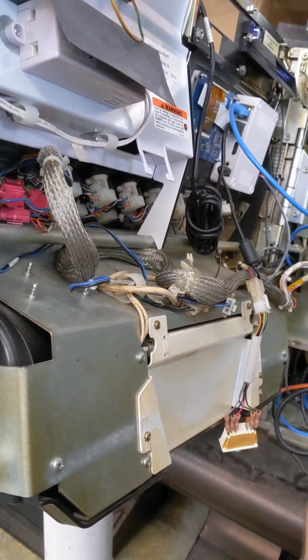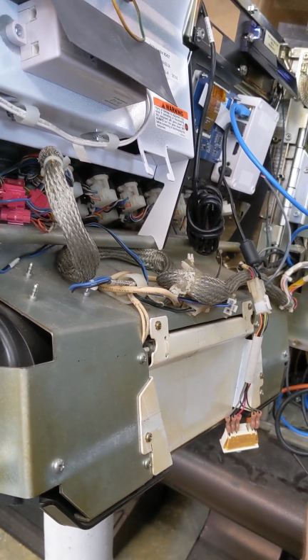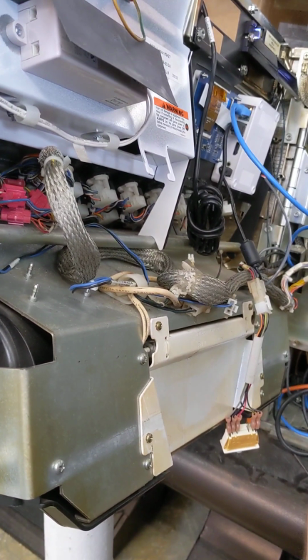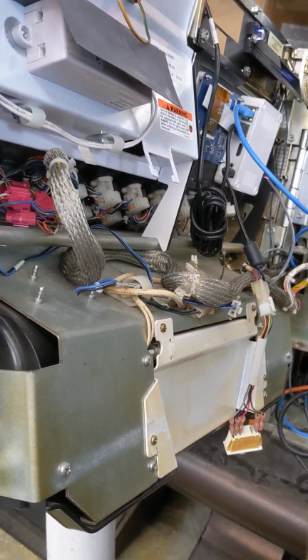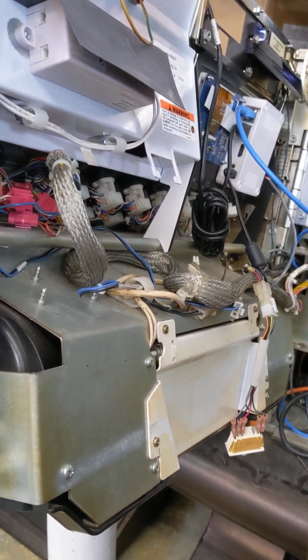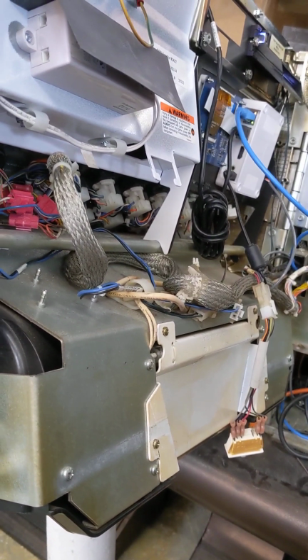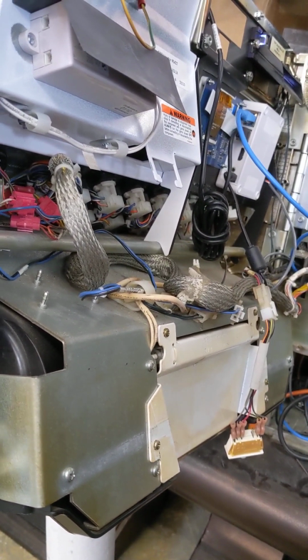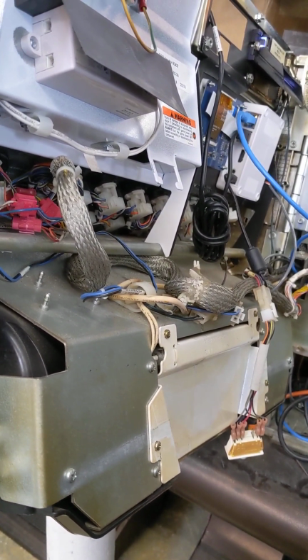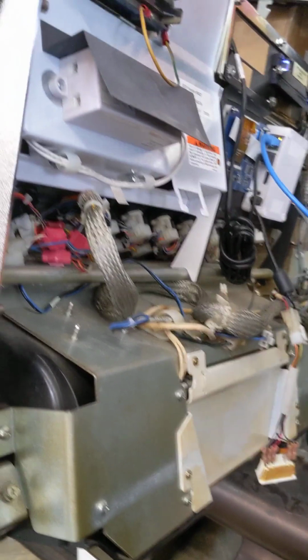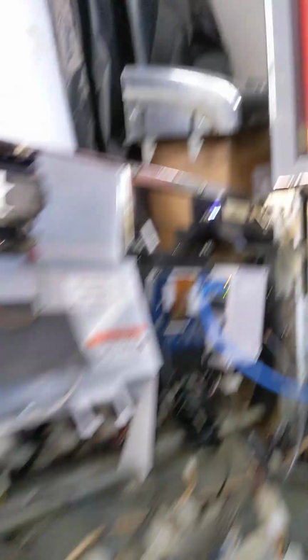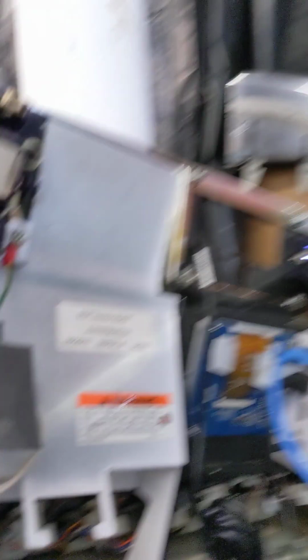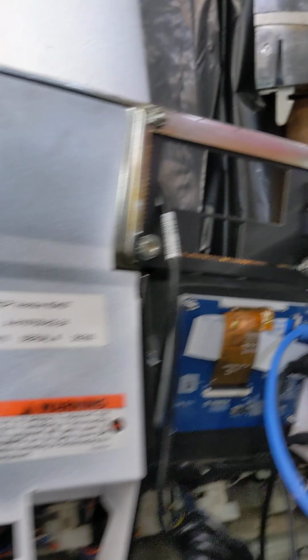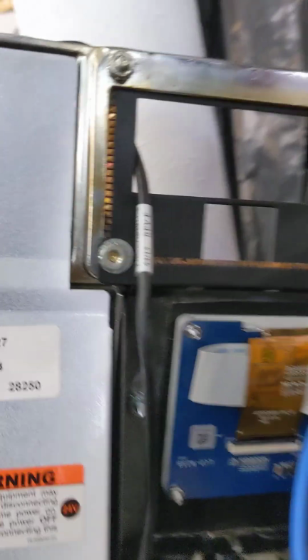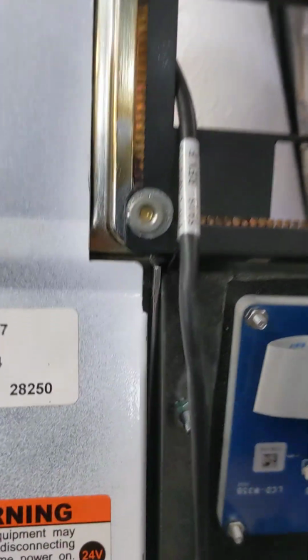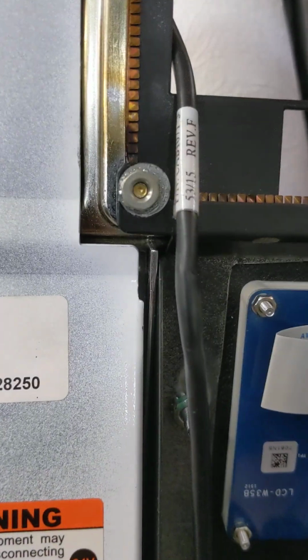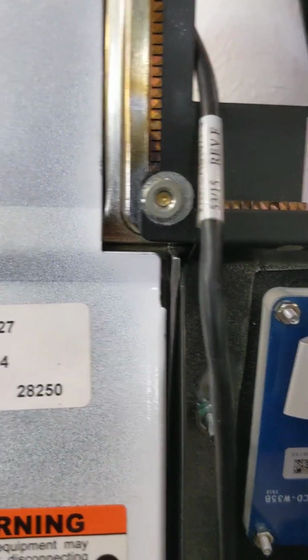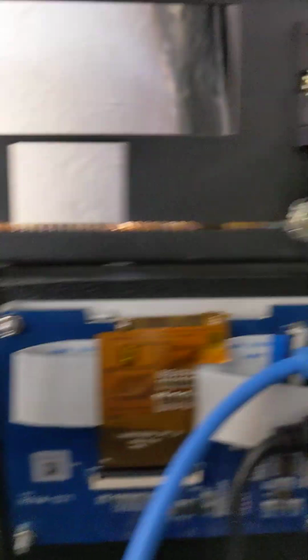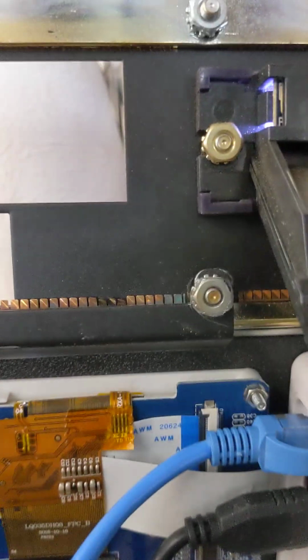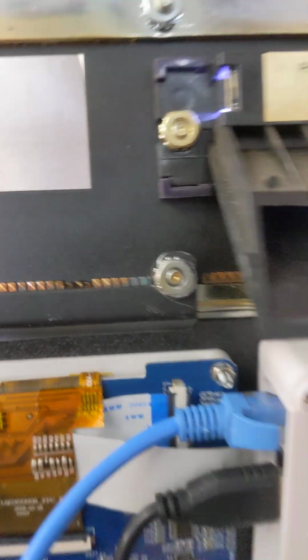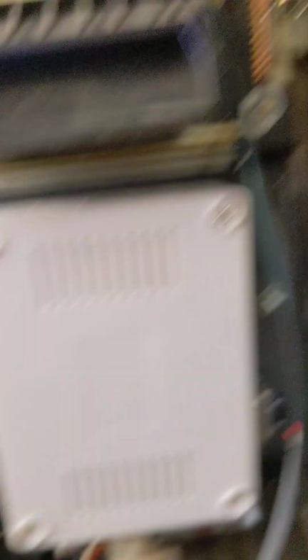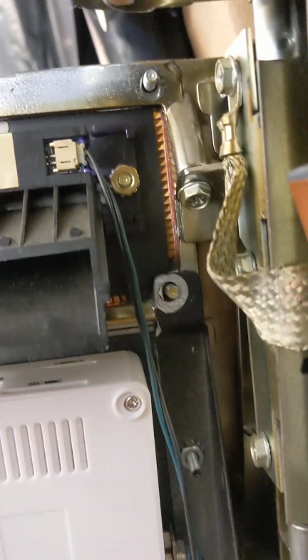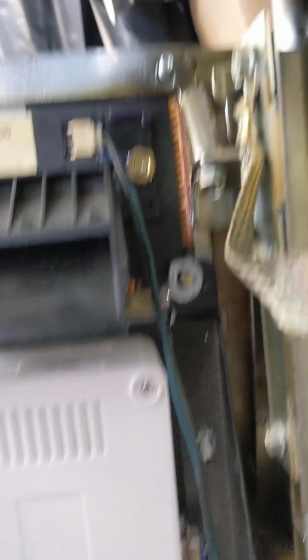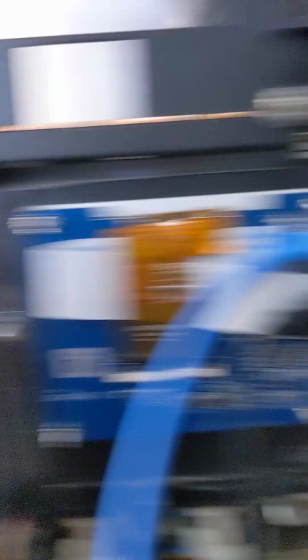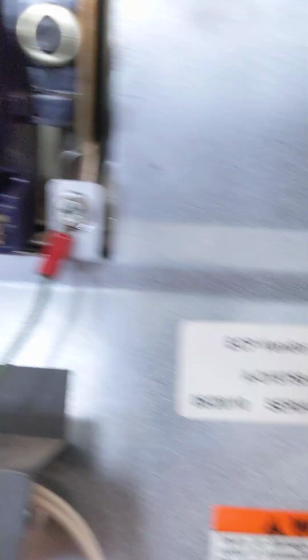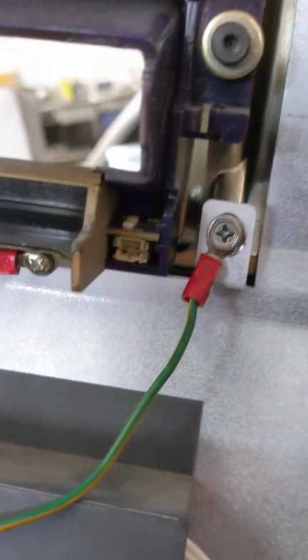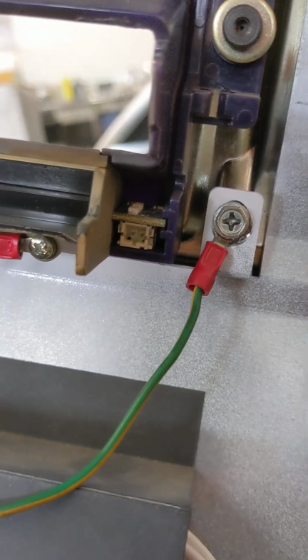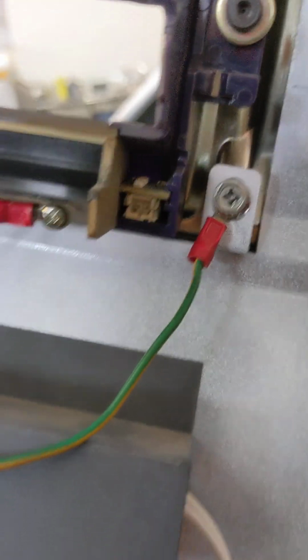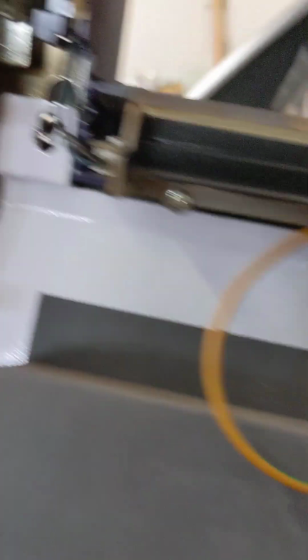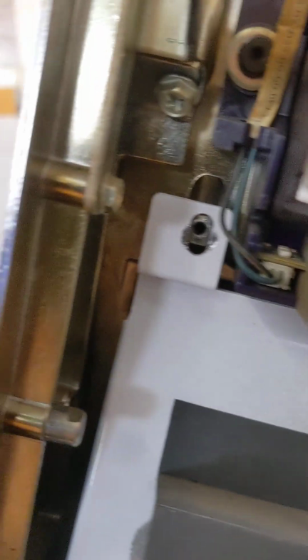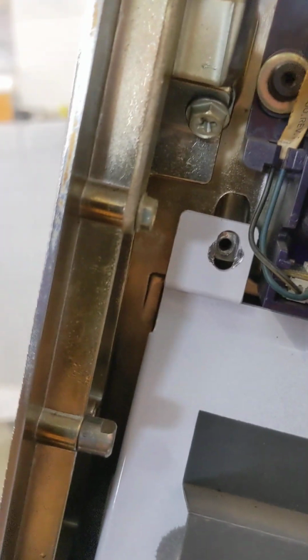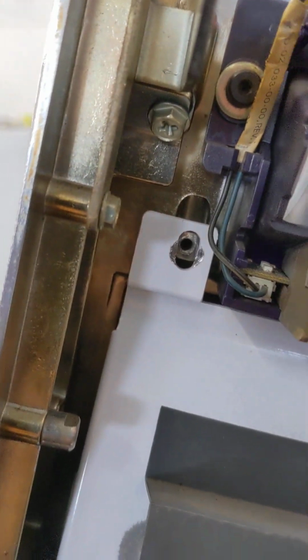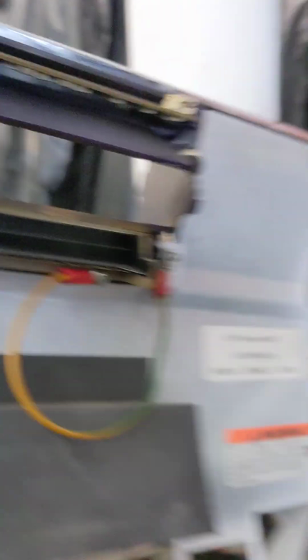We're going to take this button panel out. There are three screws or nuts on this side — two, three. And then a Phillips here and then potentially a Phillips there.